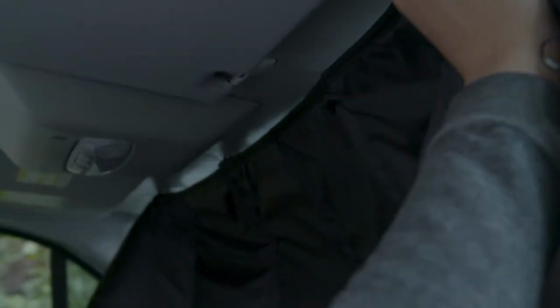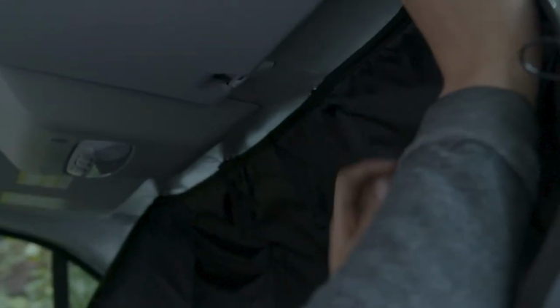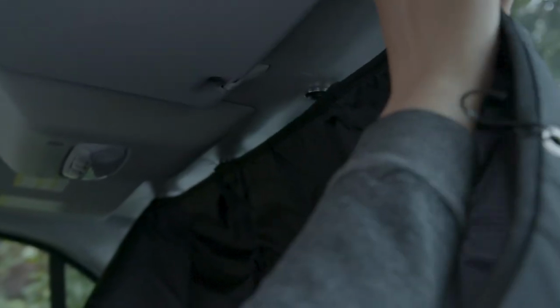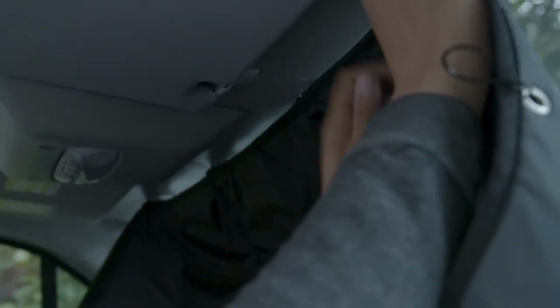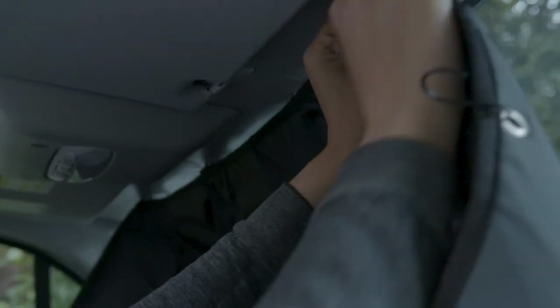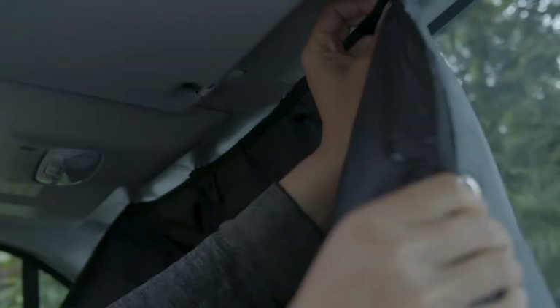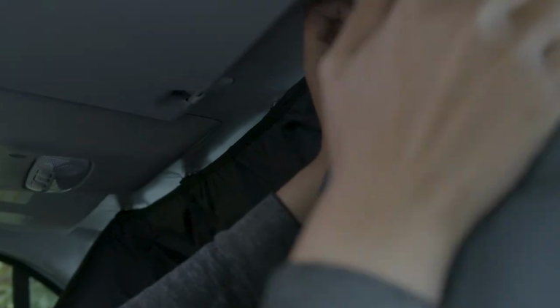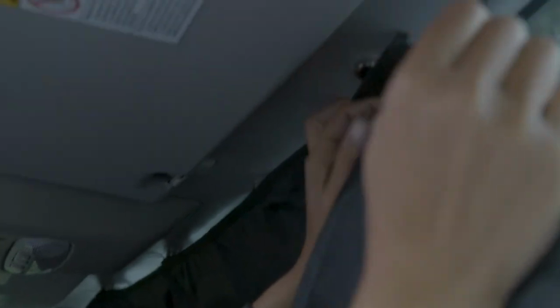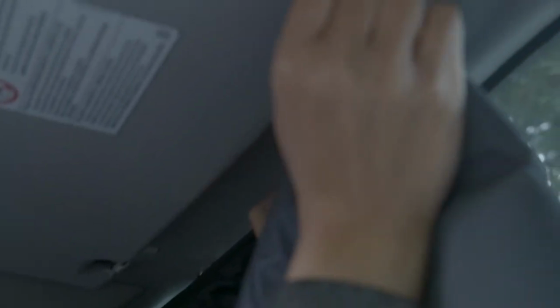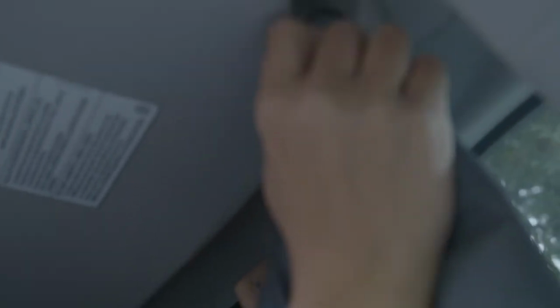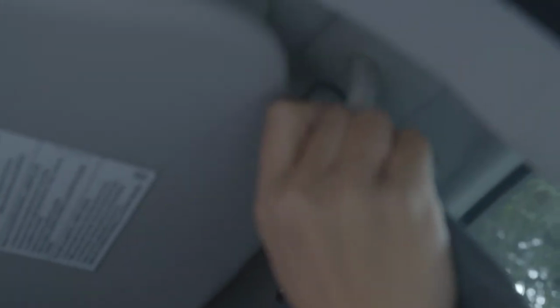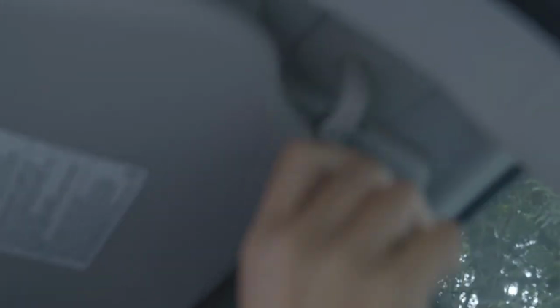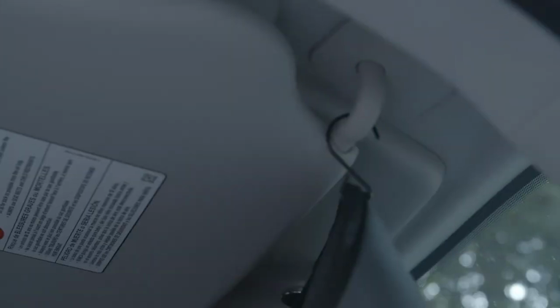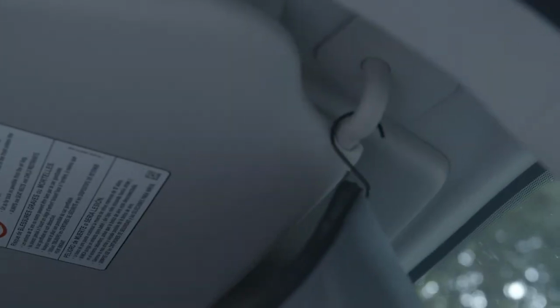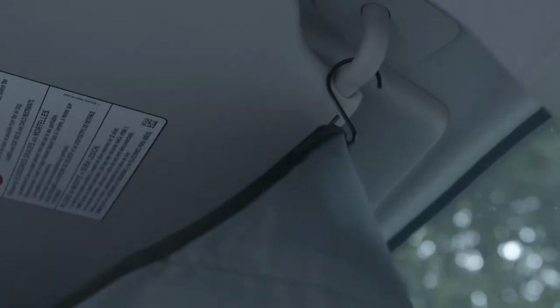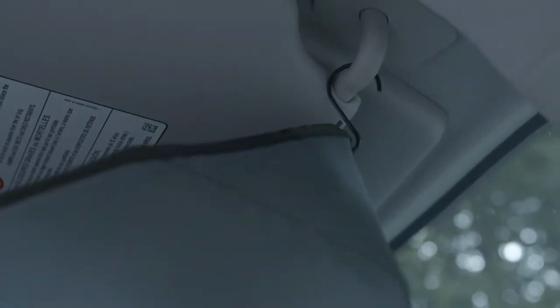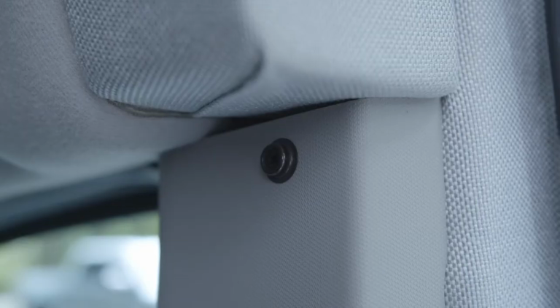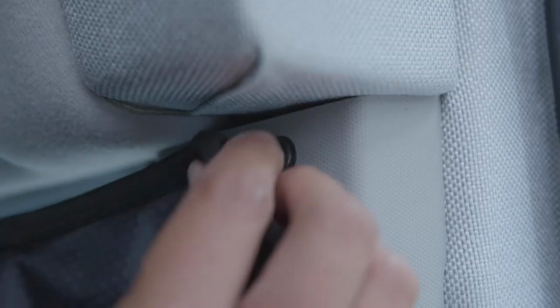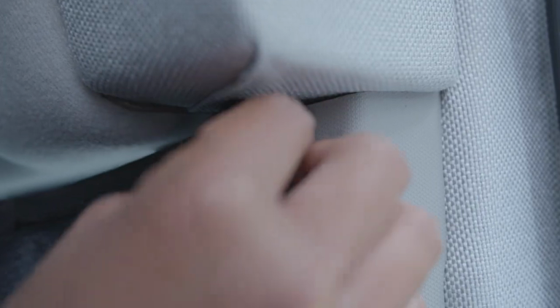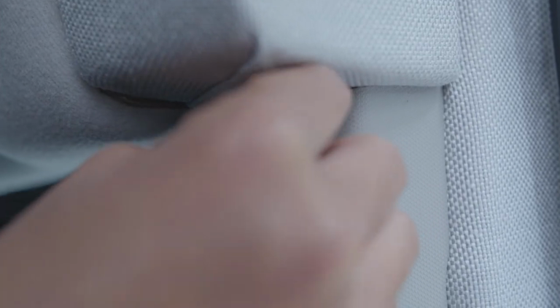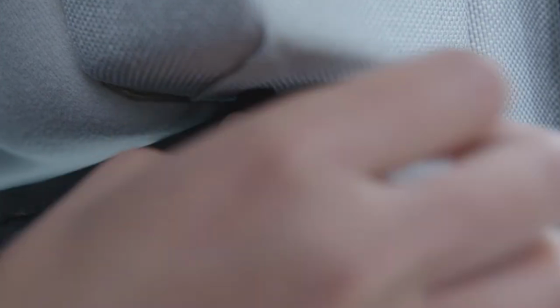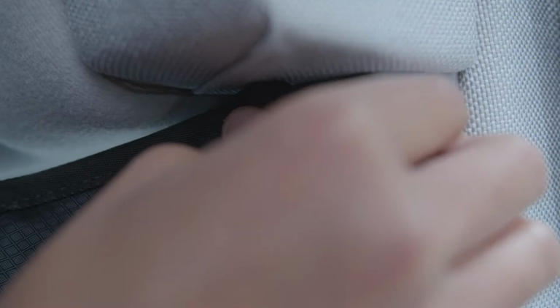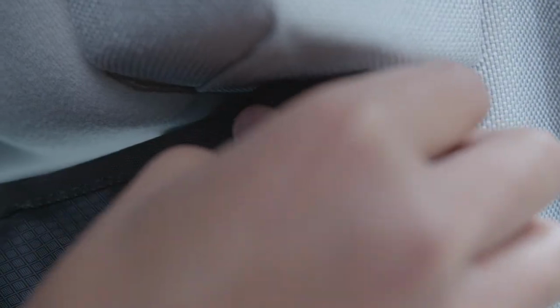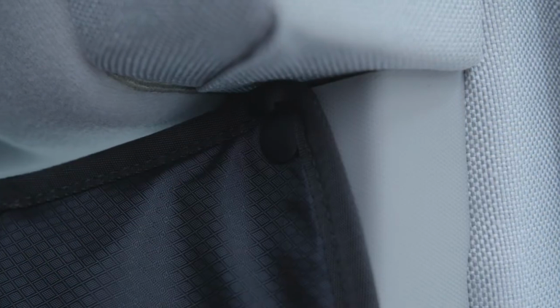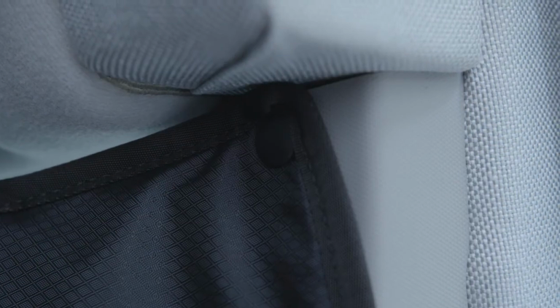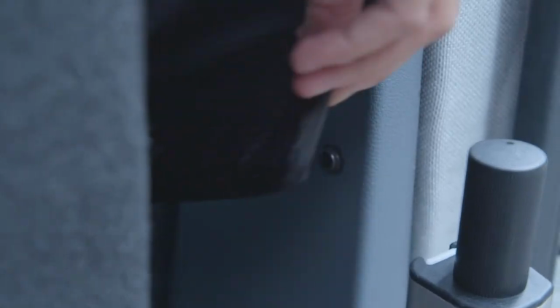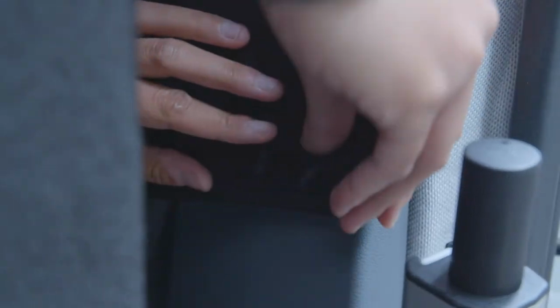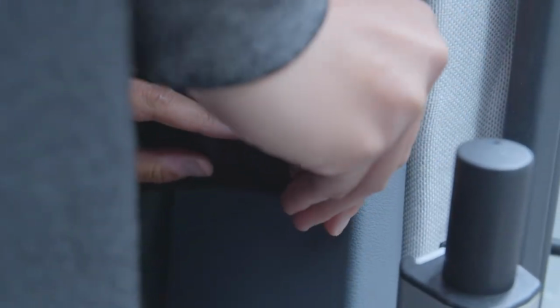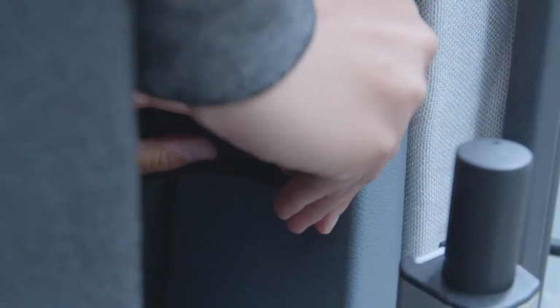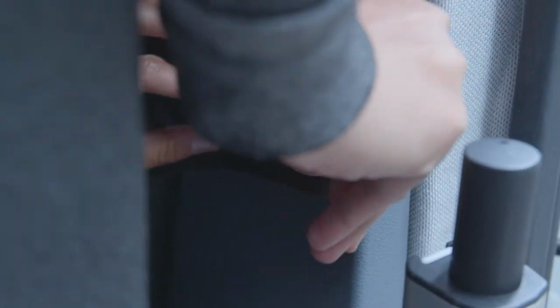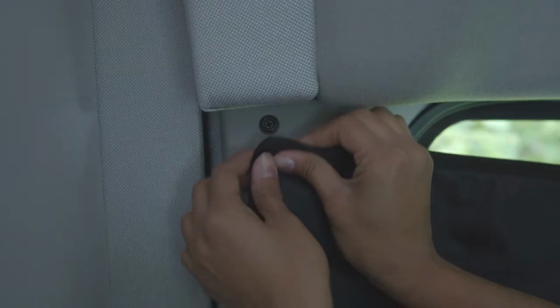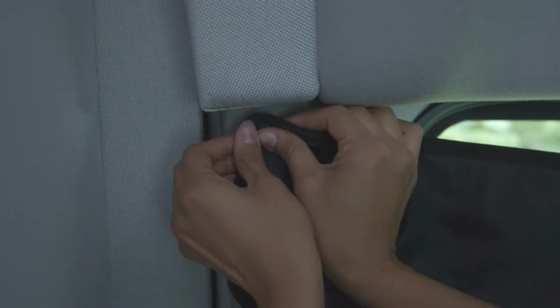Next, button to attach the passenger side curtain to the passenger door of the van, starting with the top button and then the bottom. Repeat on the driver side.